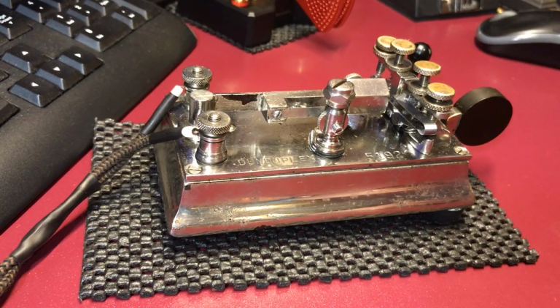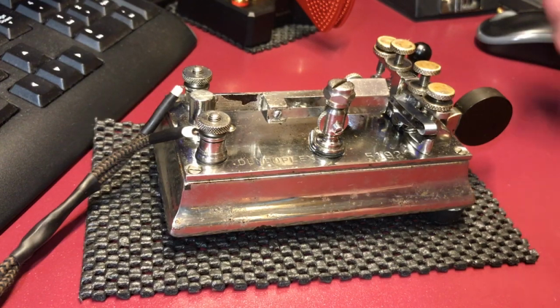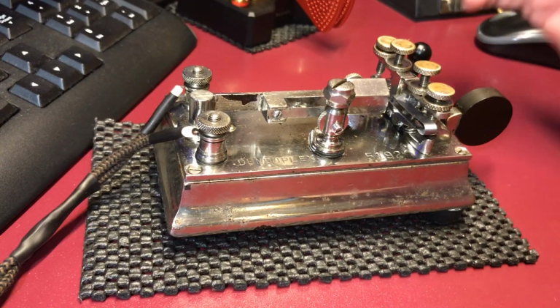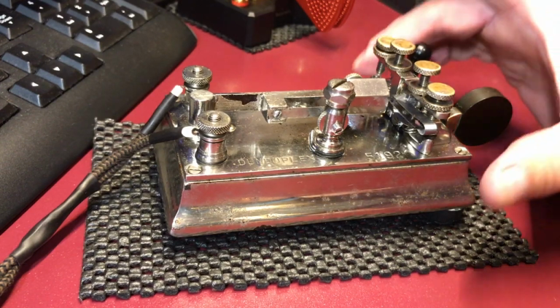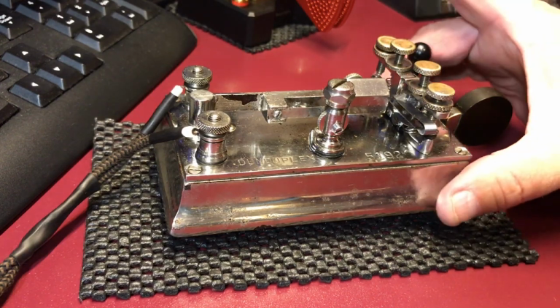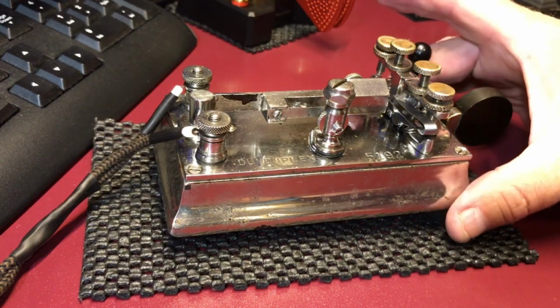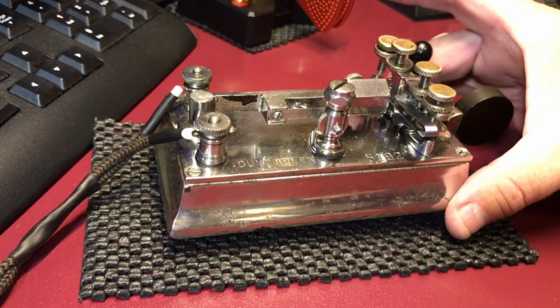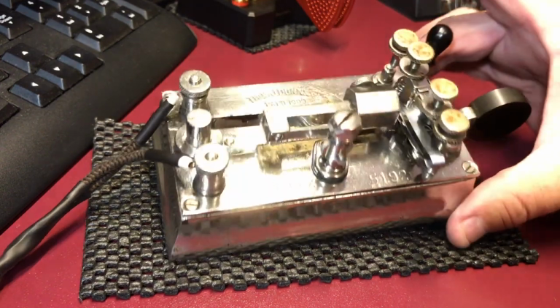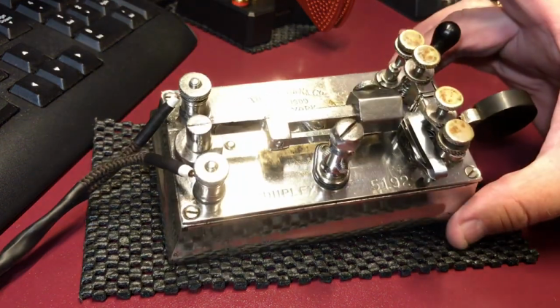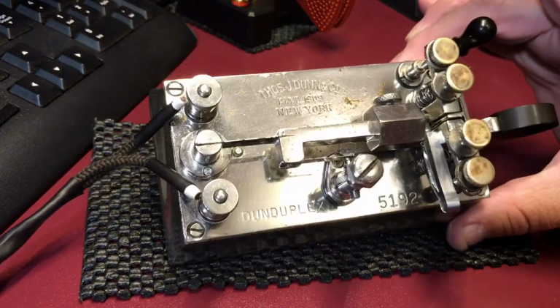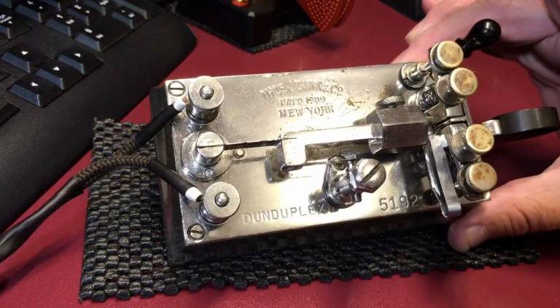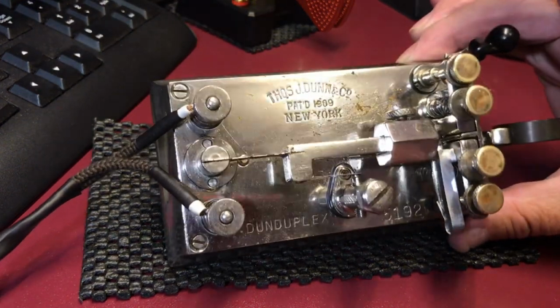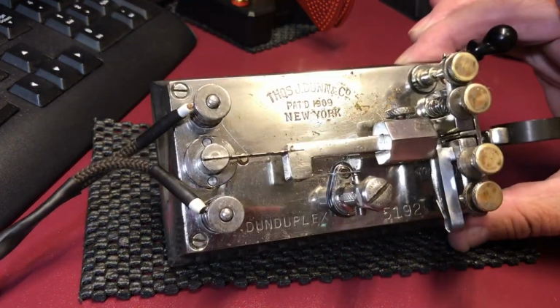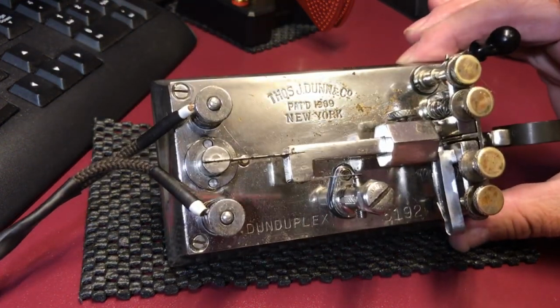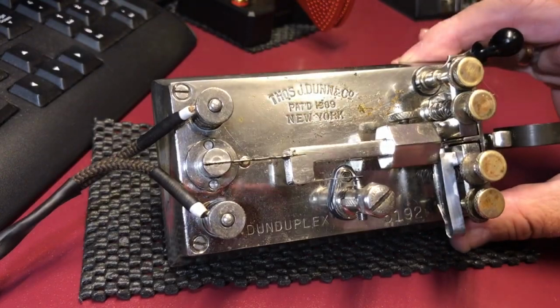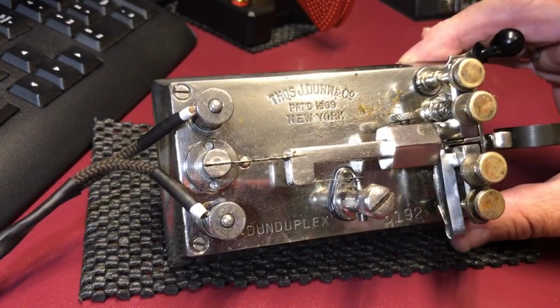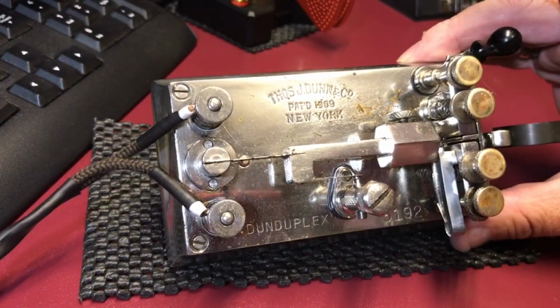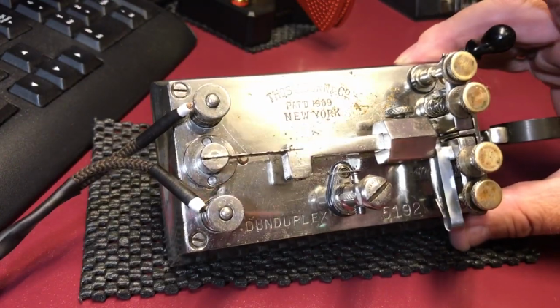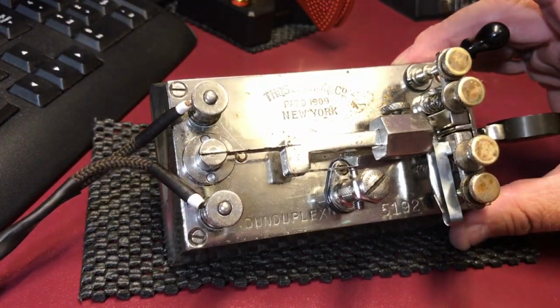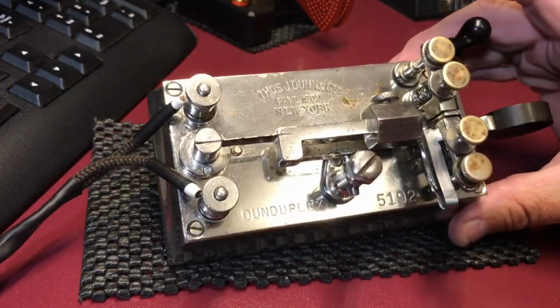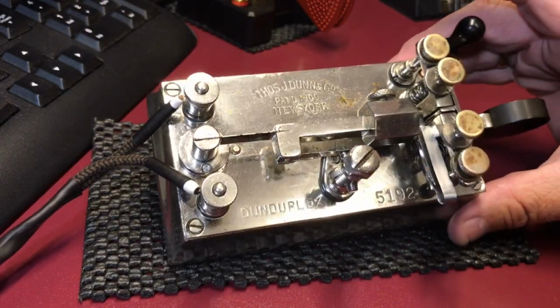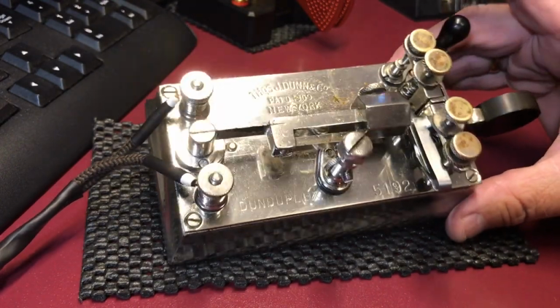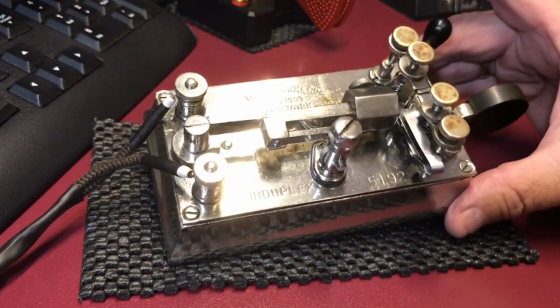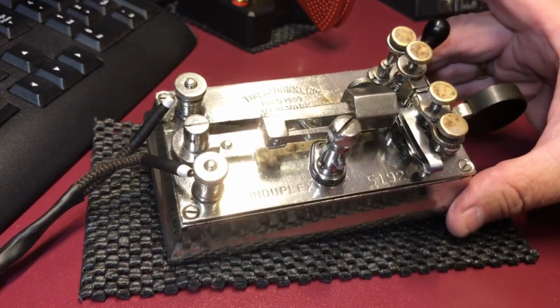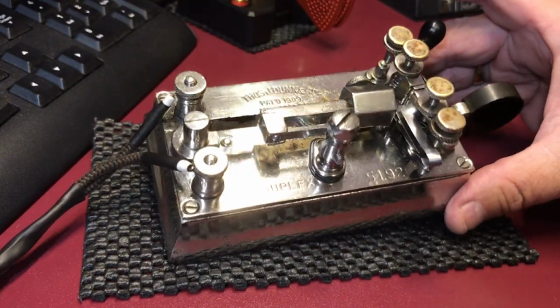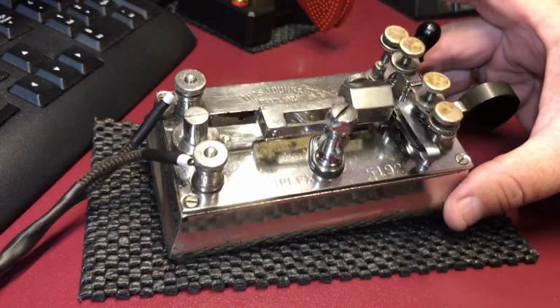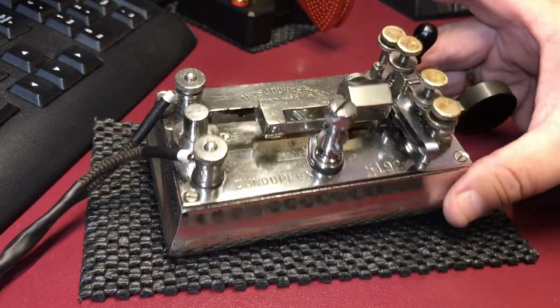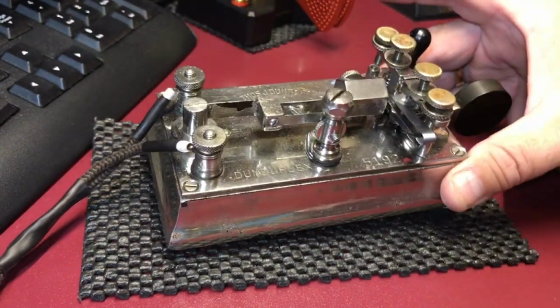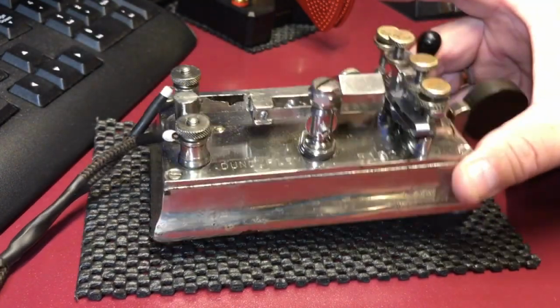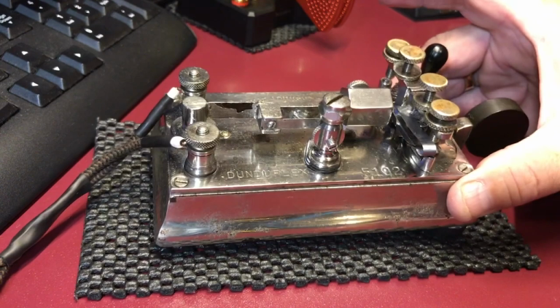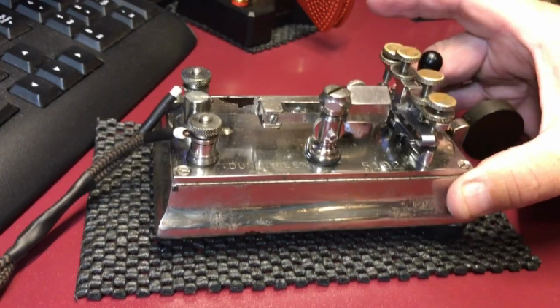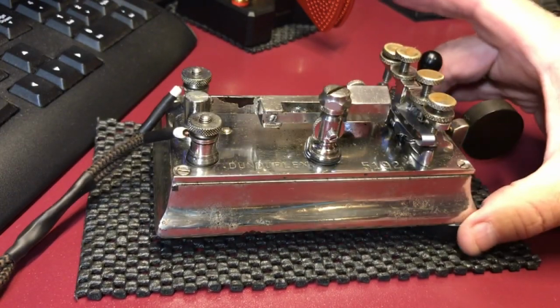Here's another old key you don't see very often. This is a Thomas J. Dunn & Company Dundiplex. It's very difficult to adjust this key.